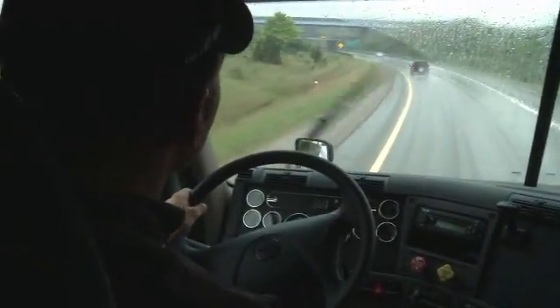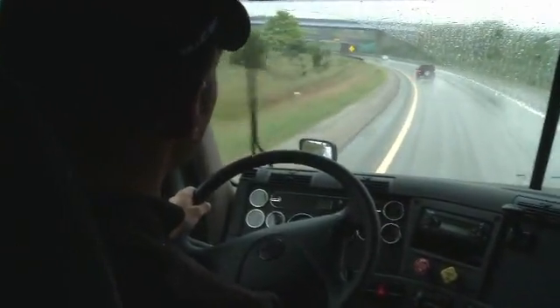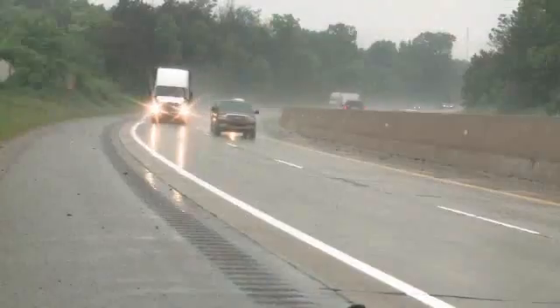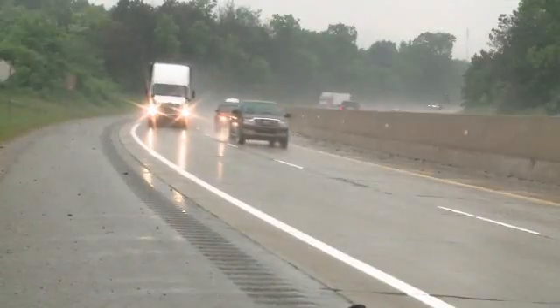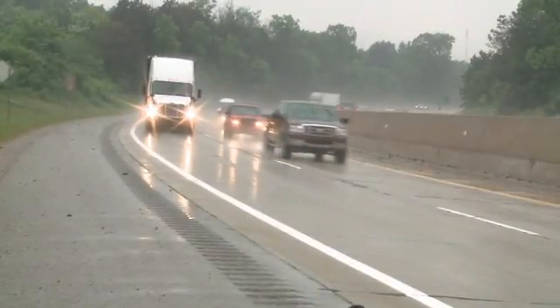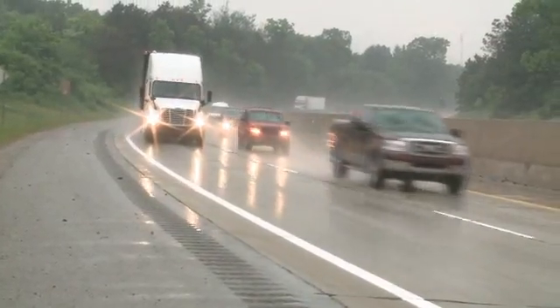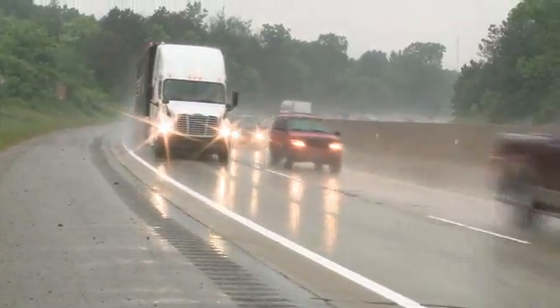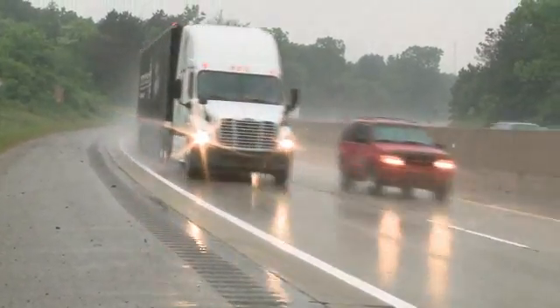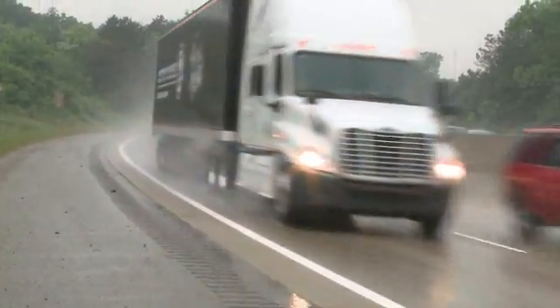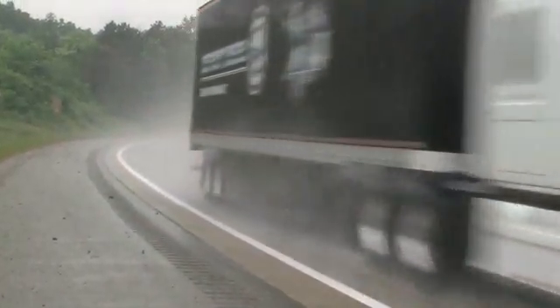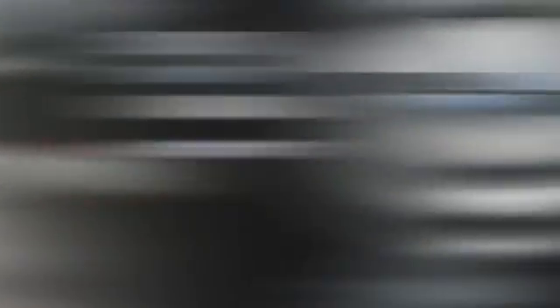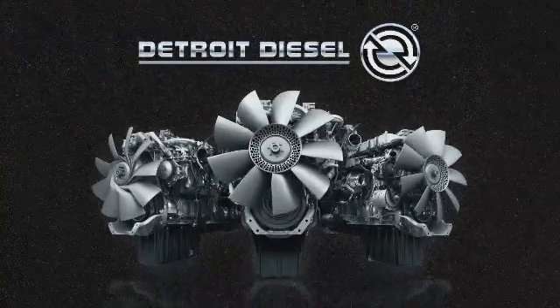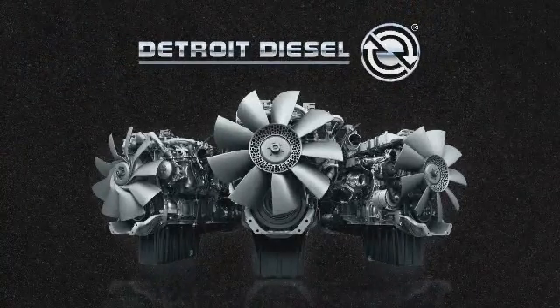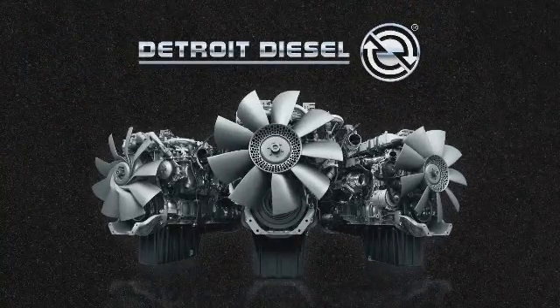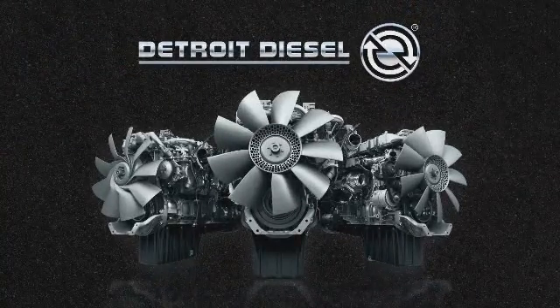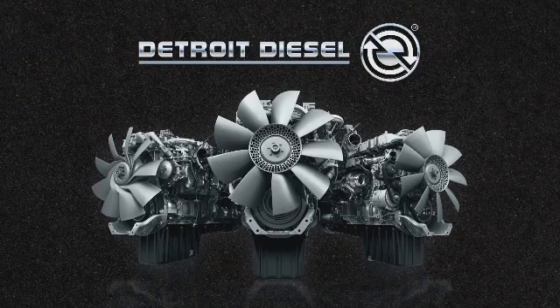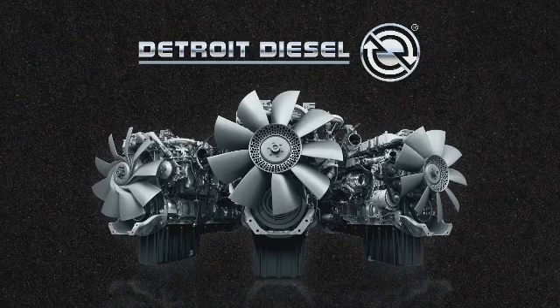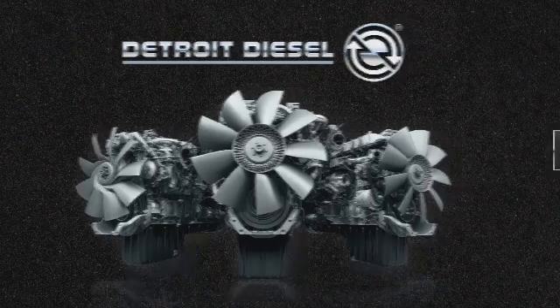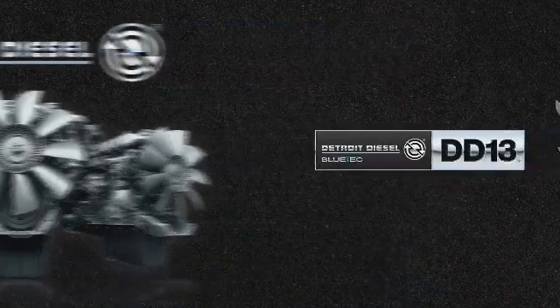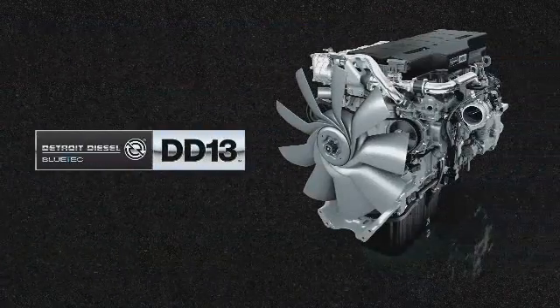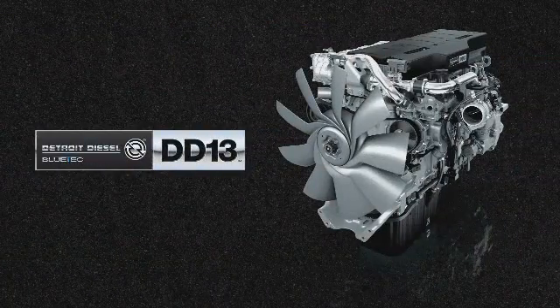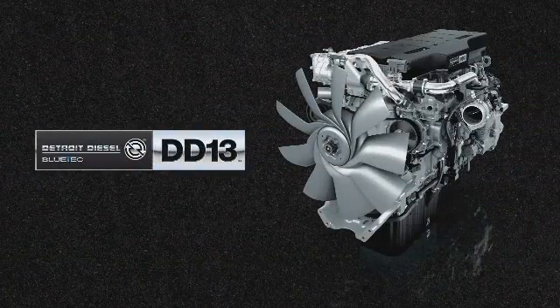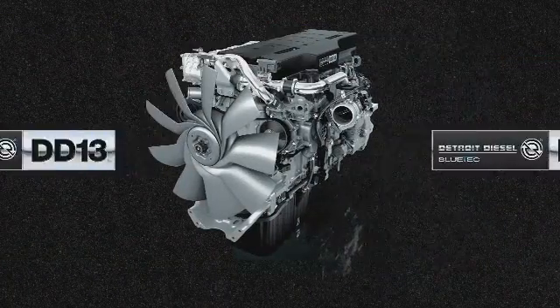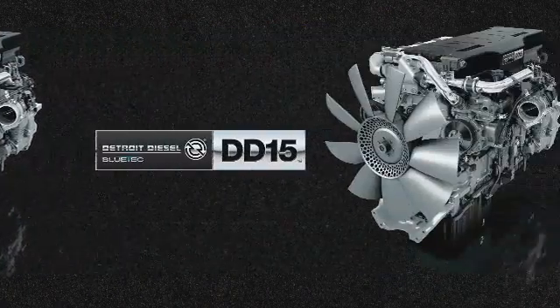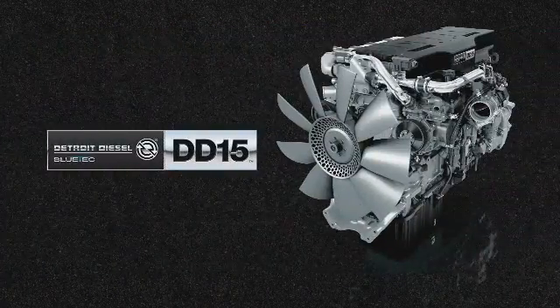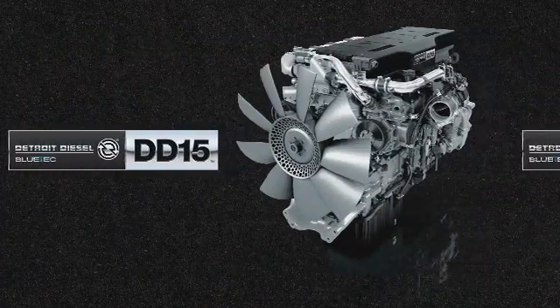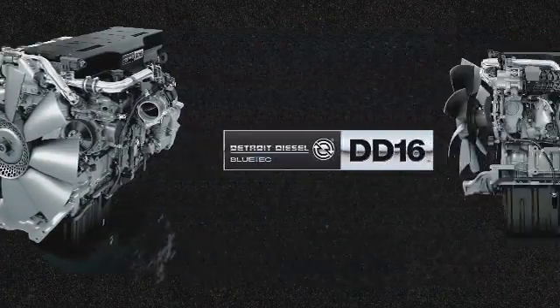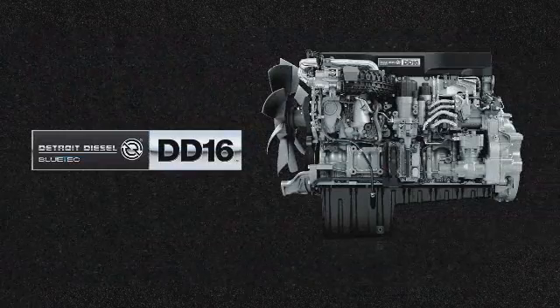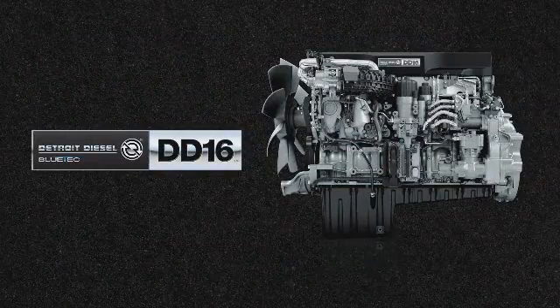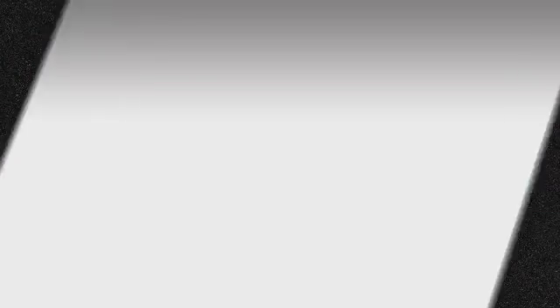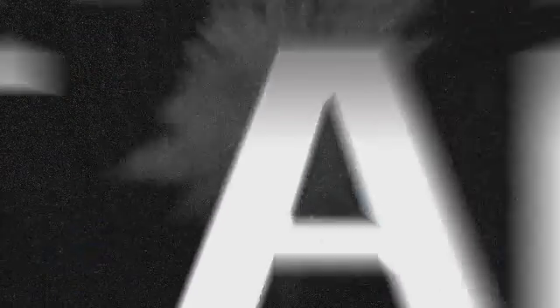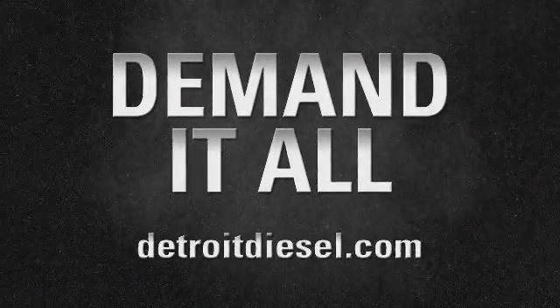When it comes to heavy-duty diesel engines, Detroit Diesel's lineup can meet all of your needs and are the engines drivers want. With the DD-13, DD-15, and DD-16, you can now demand it all.